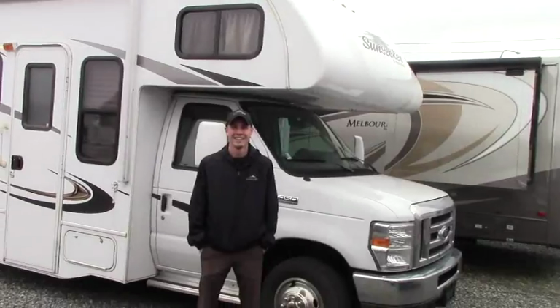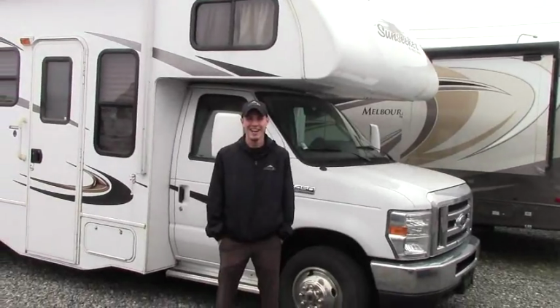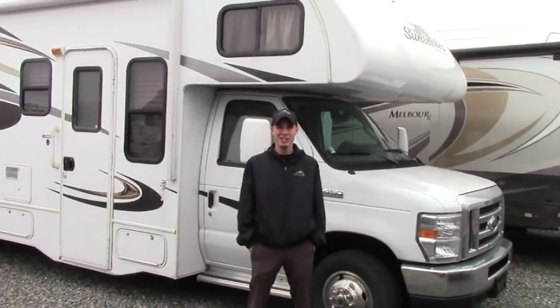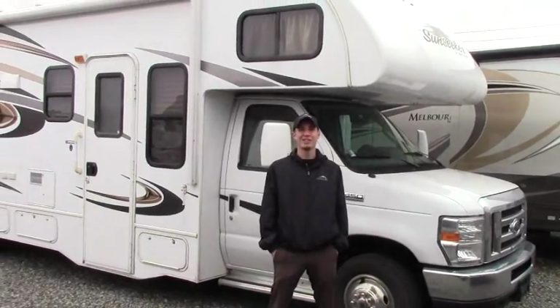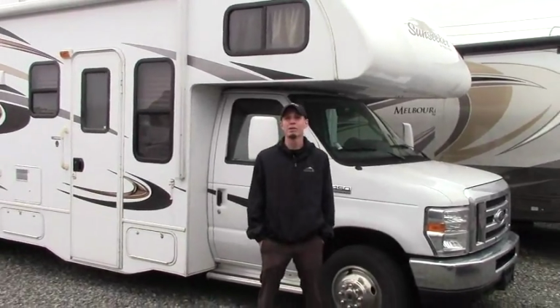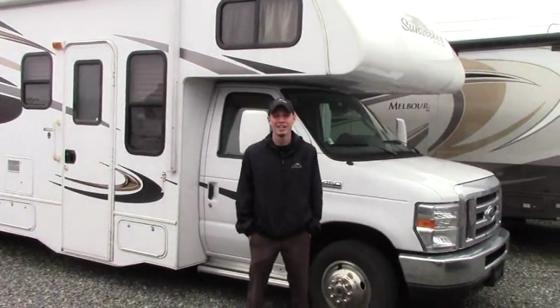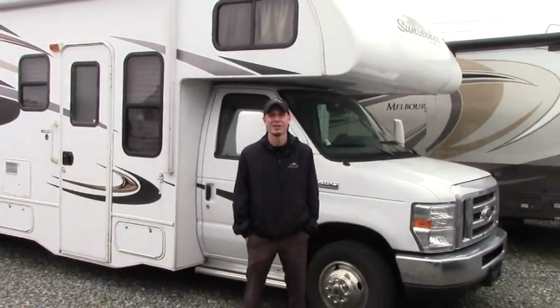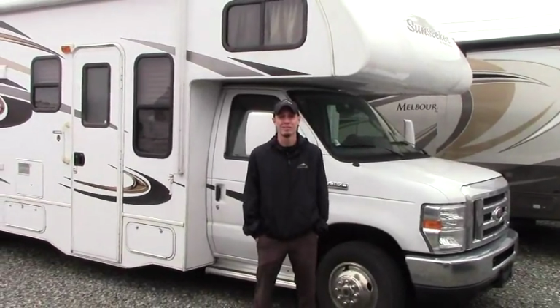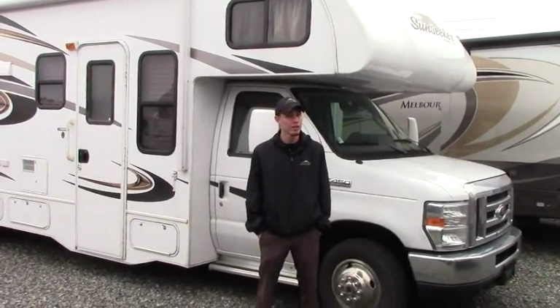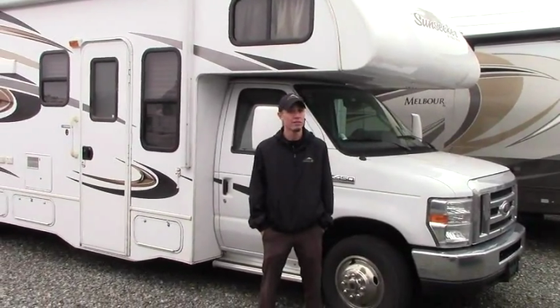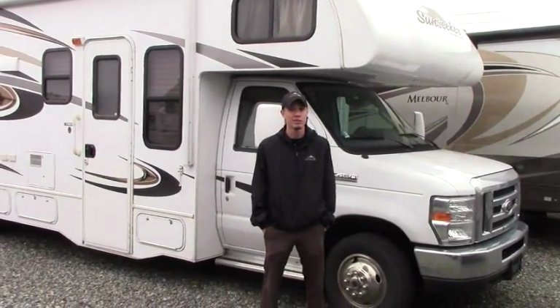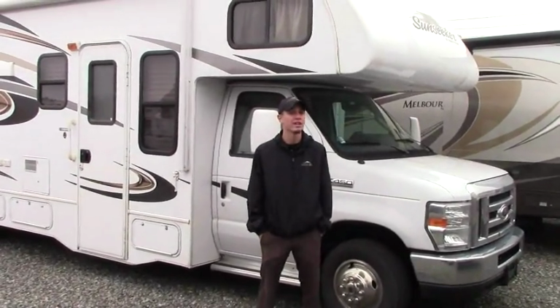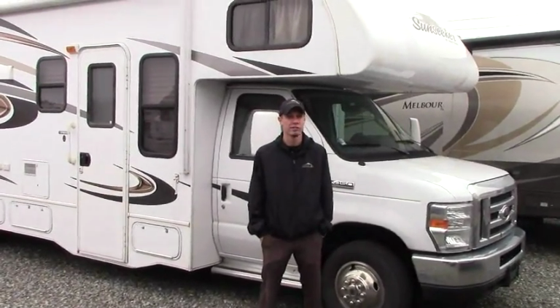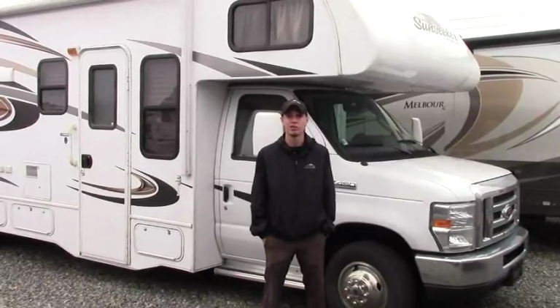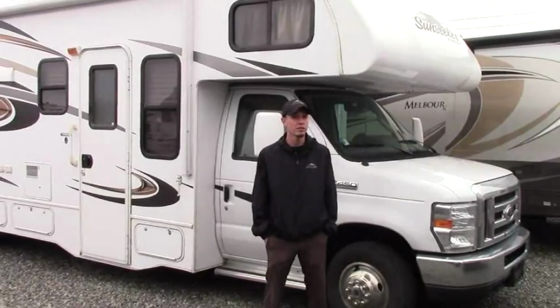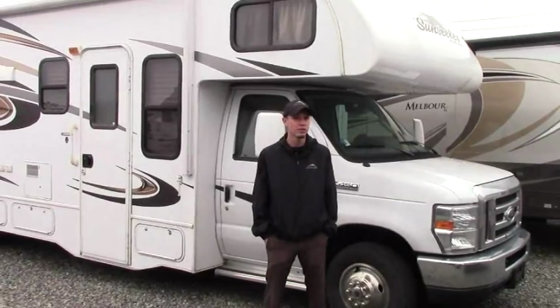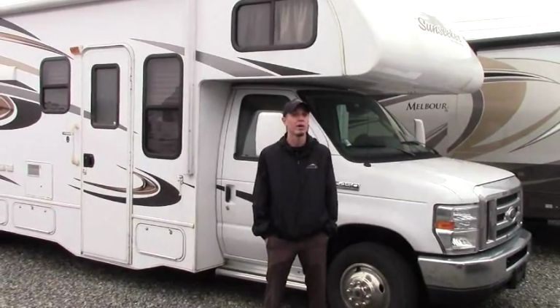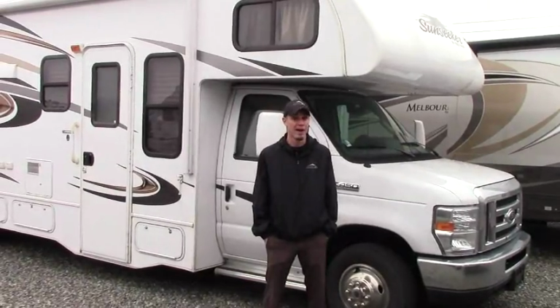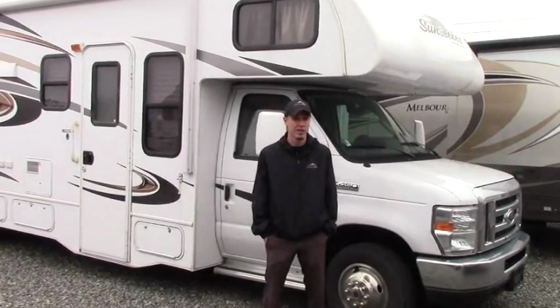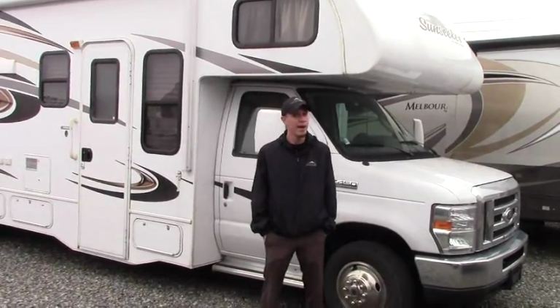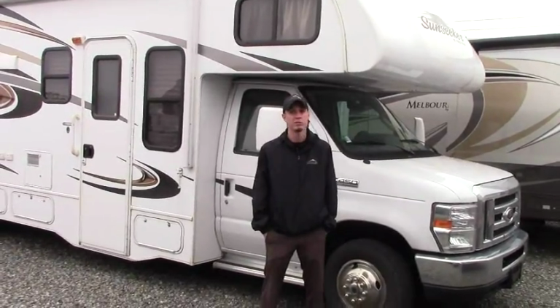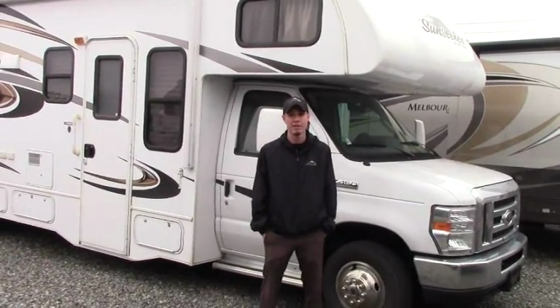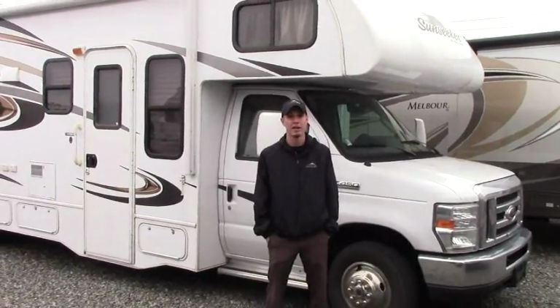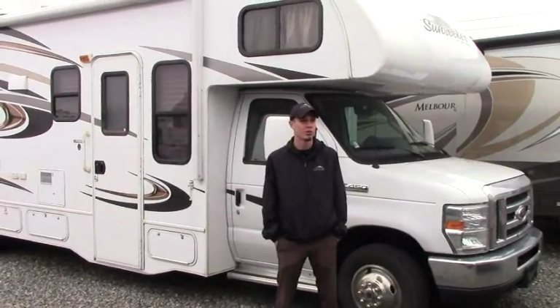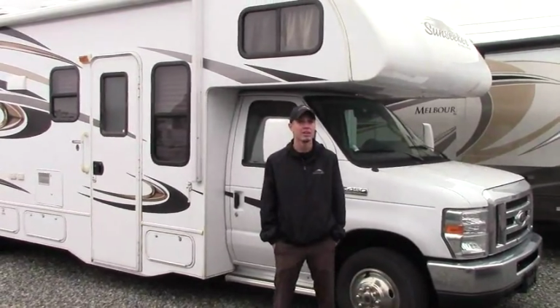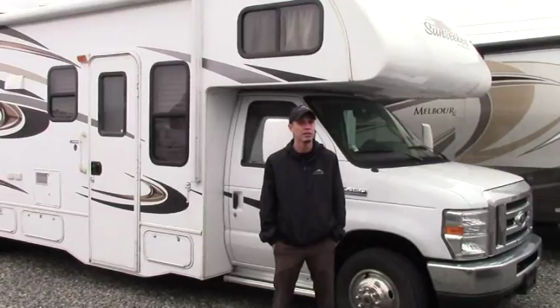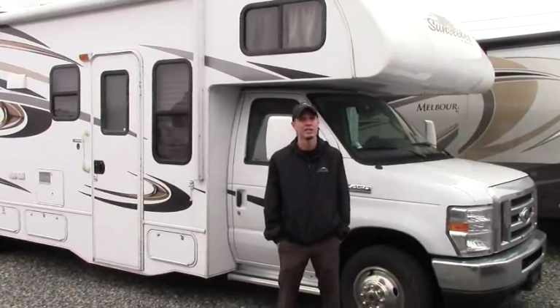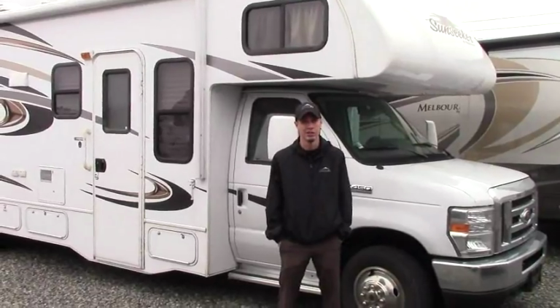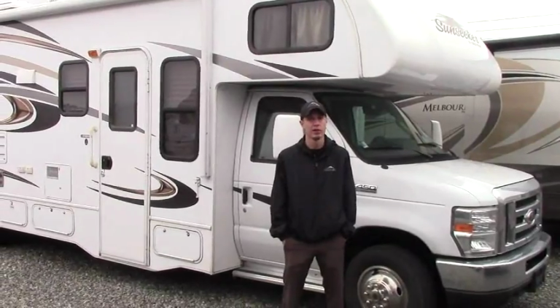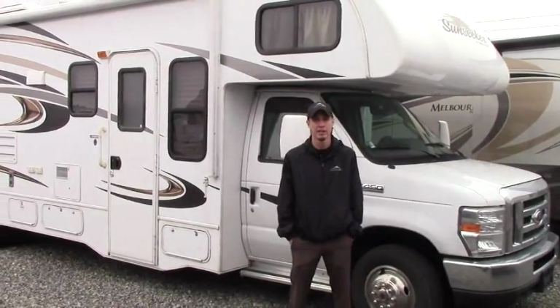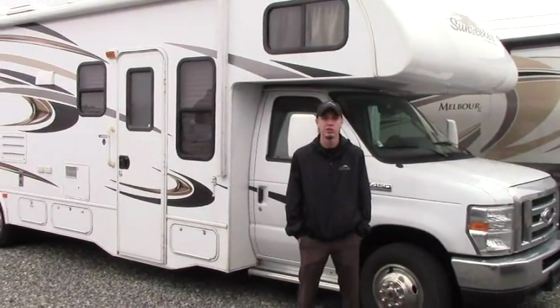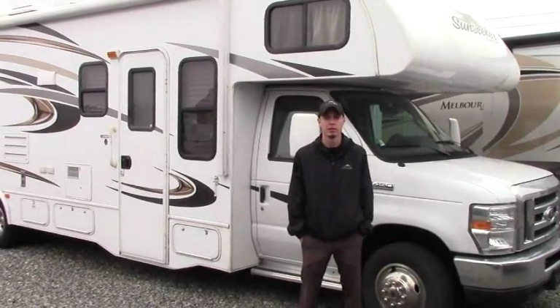Hi guys, Justin here. It's another beautiful day at Johnson RV. Here at Johnson RV we search the nation for the most gently used vehicles with the lowest miles. We take them in and they're restored to like-new condition, so you know you're getting the best units available.